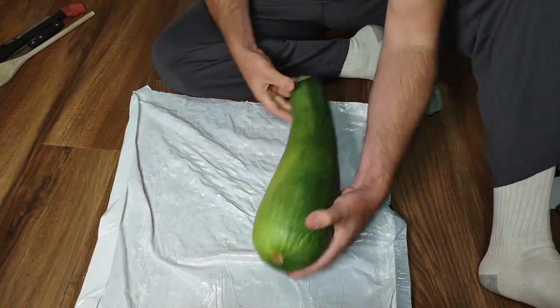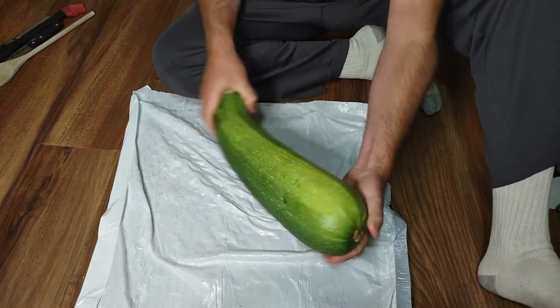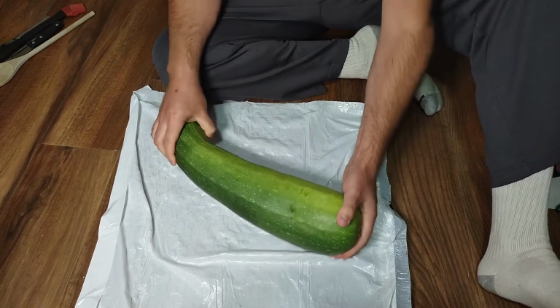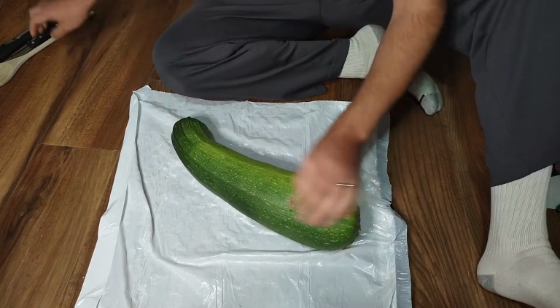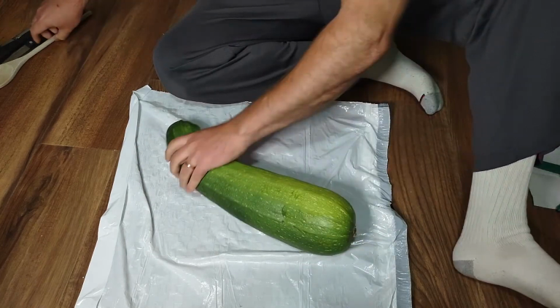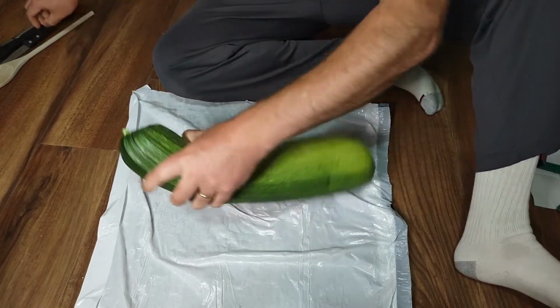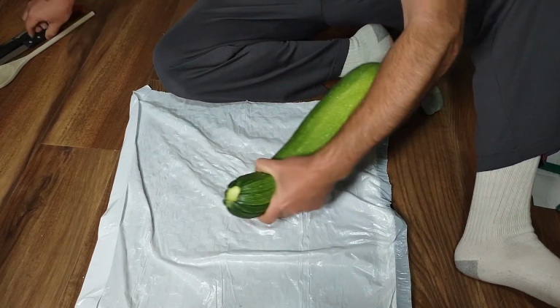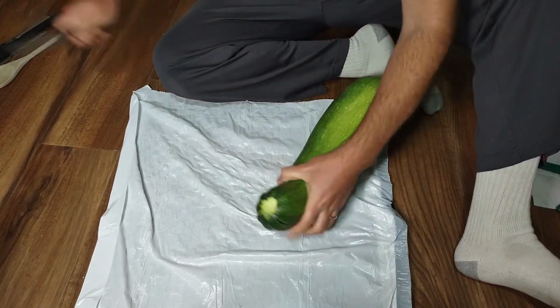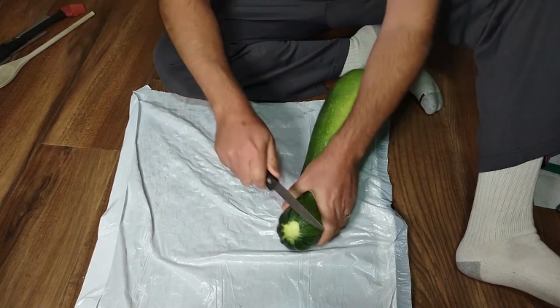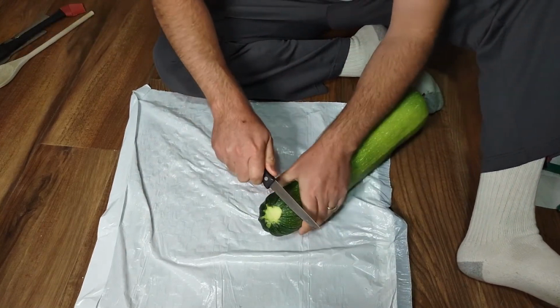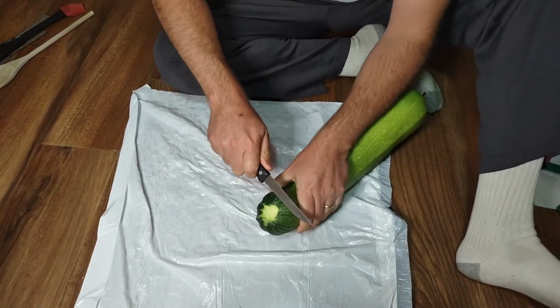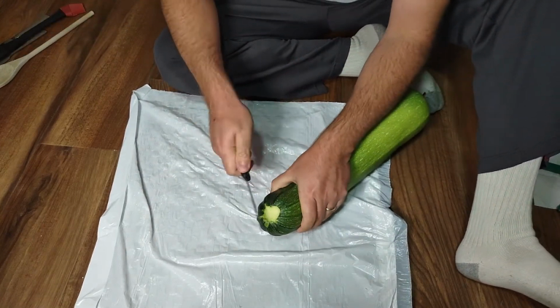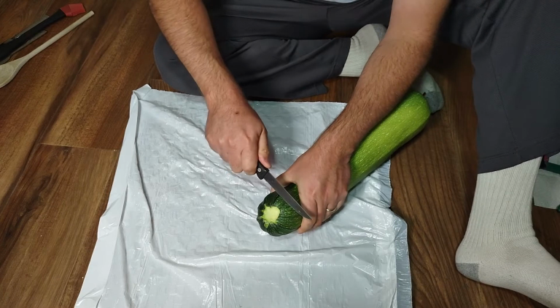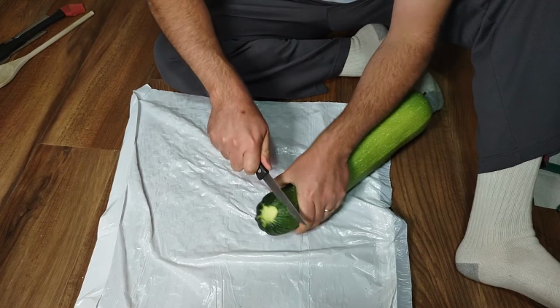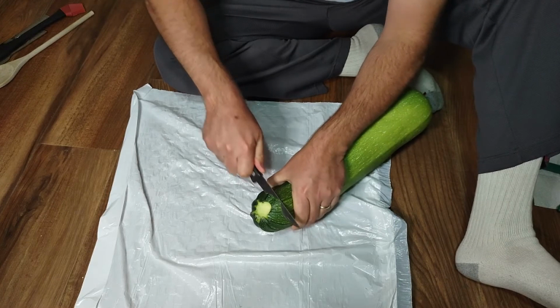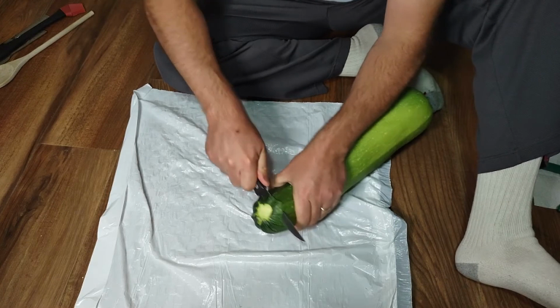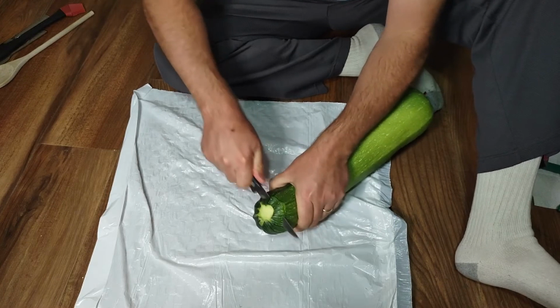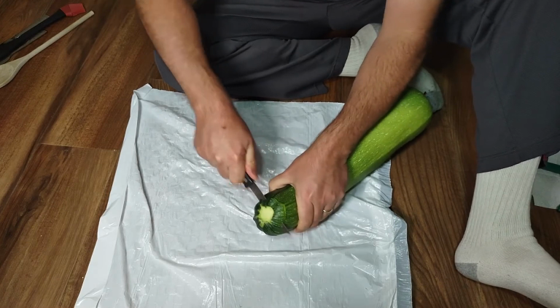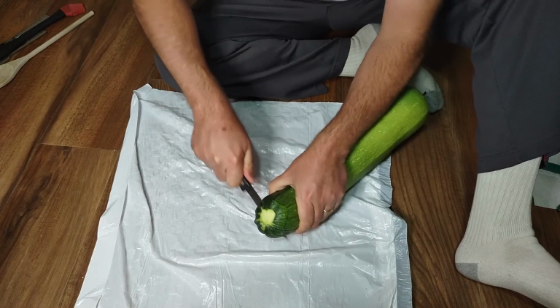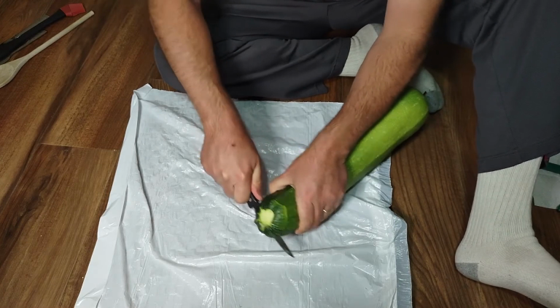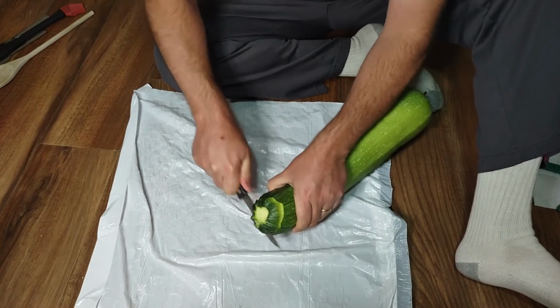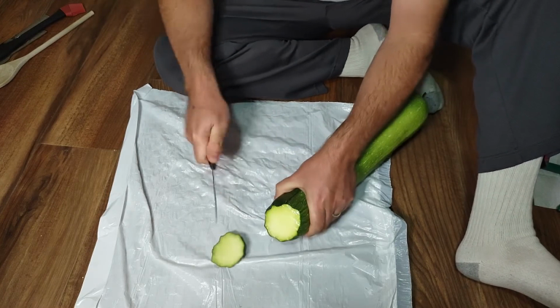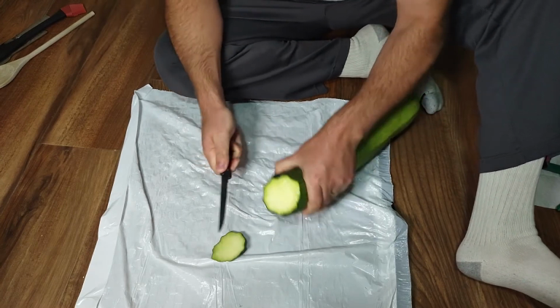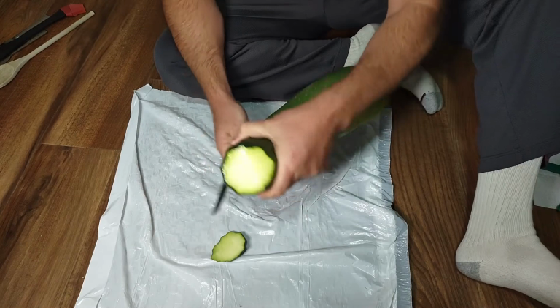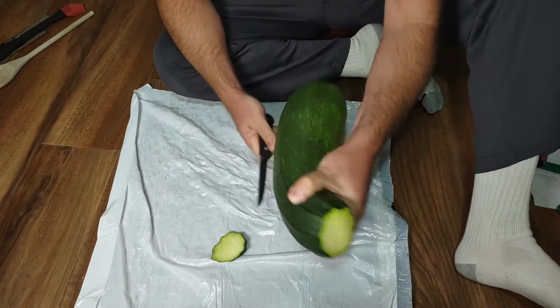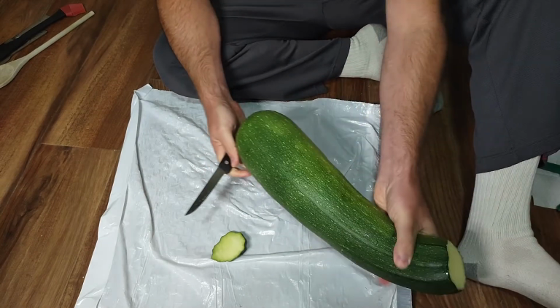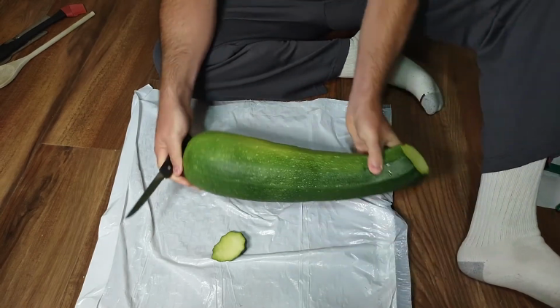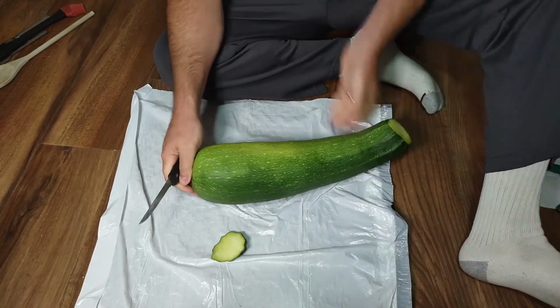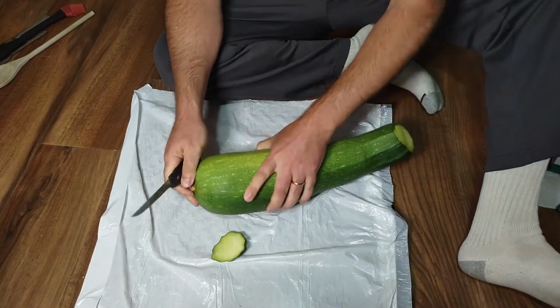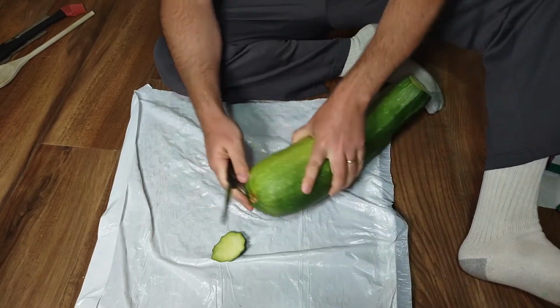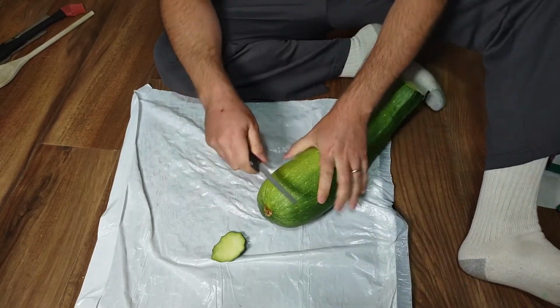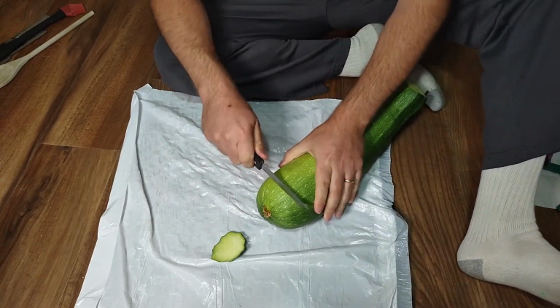So you've got to get the seeds out of the middle, and I think I need some kind of mouthpiece. Unfortunately, it's going to be a bit slimy. Let's cut the end off.